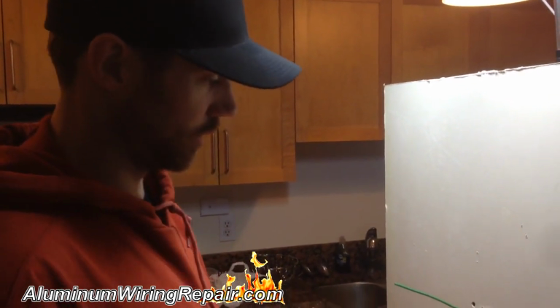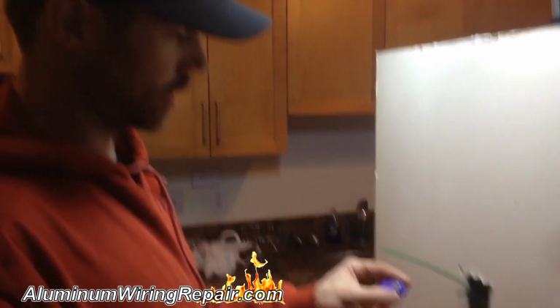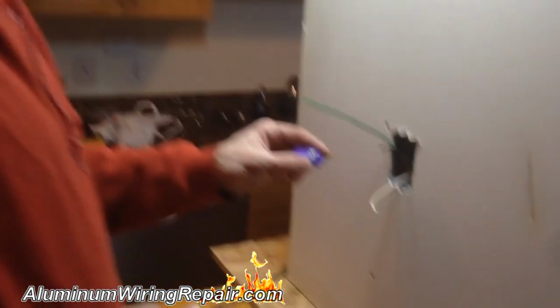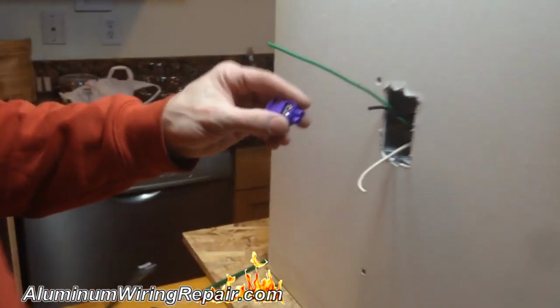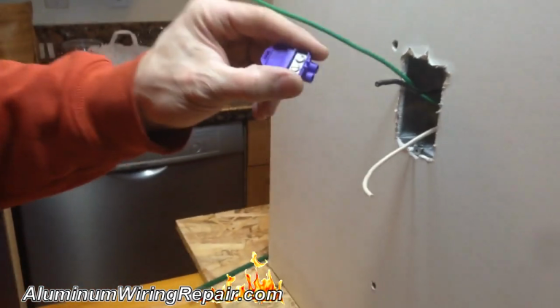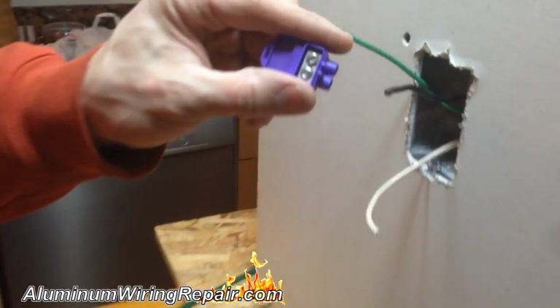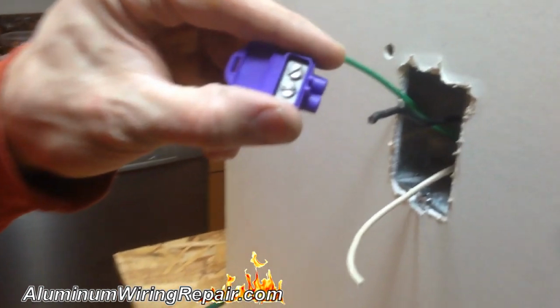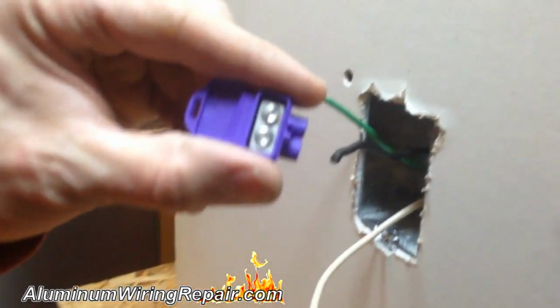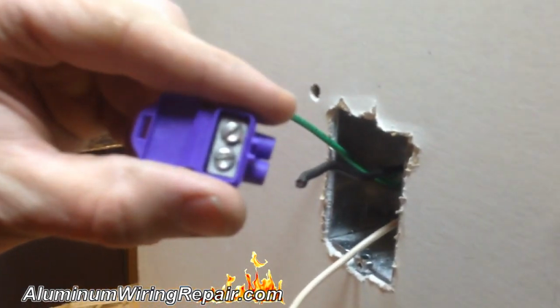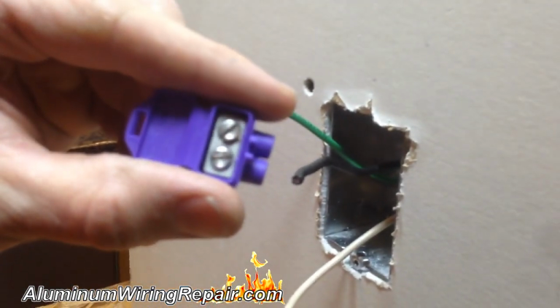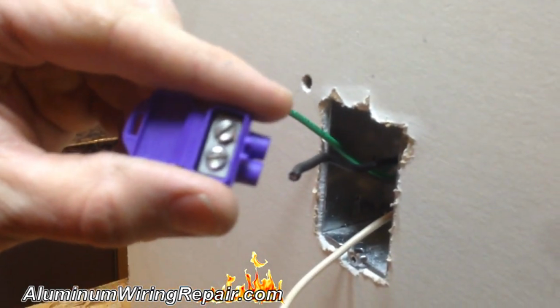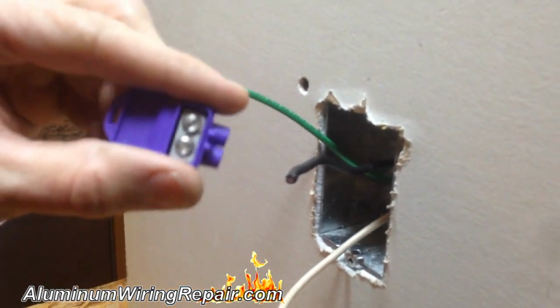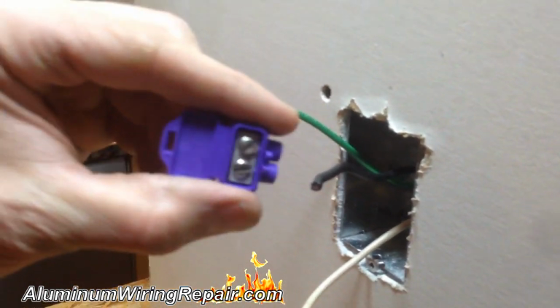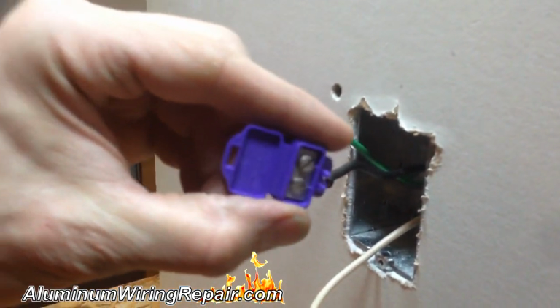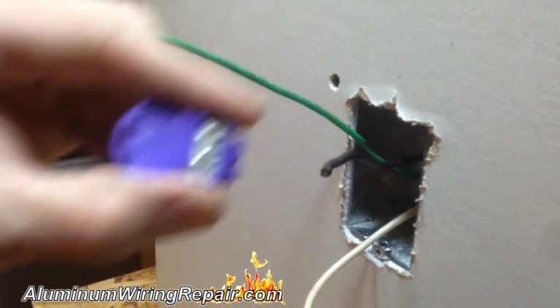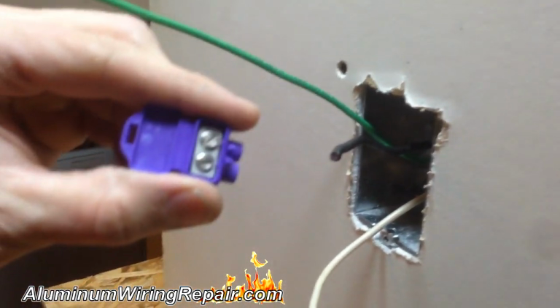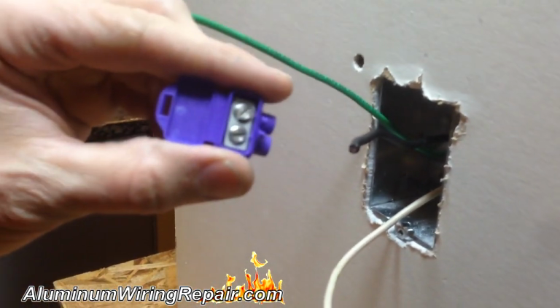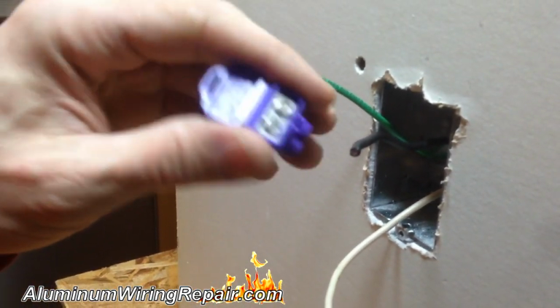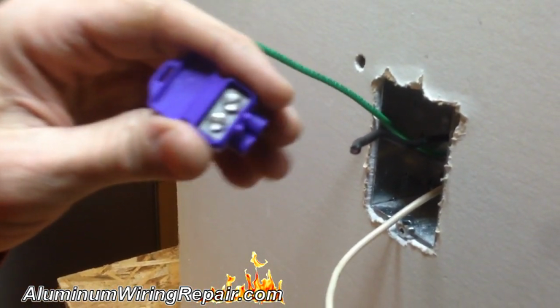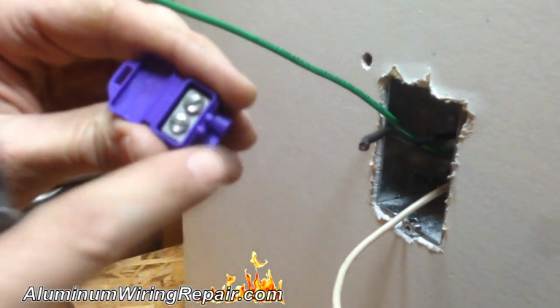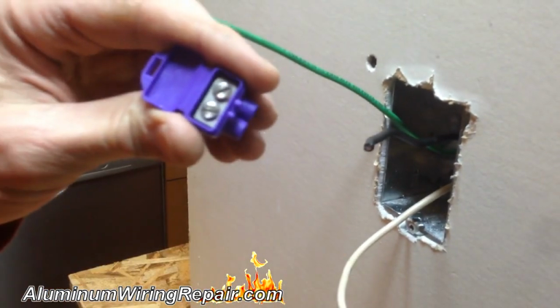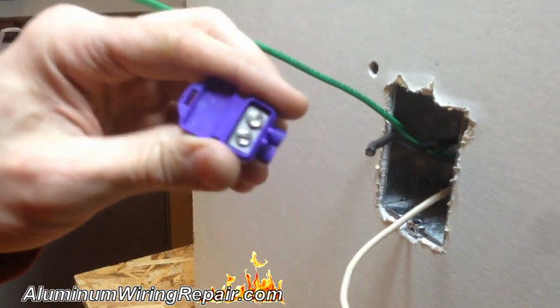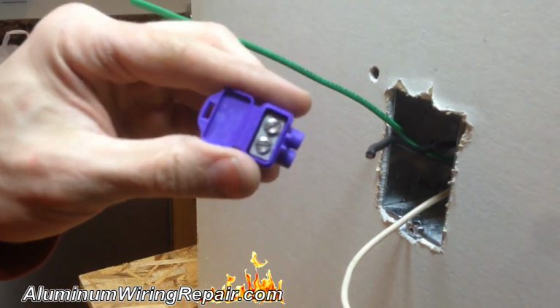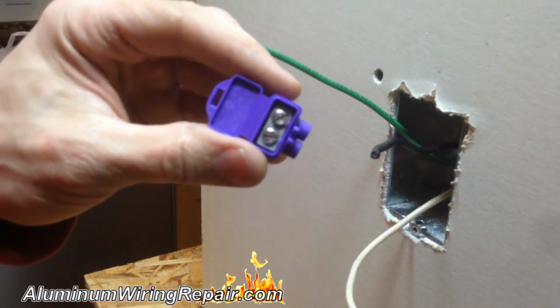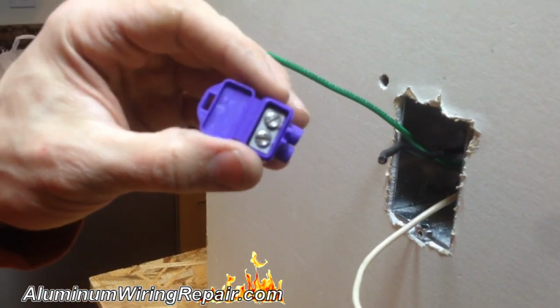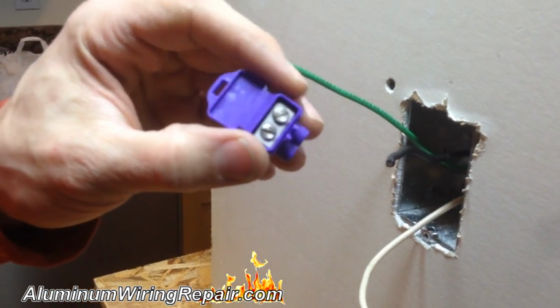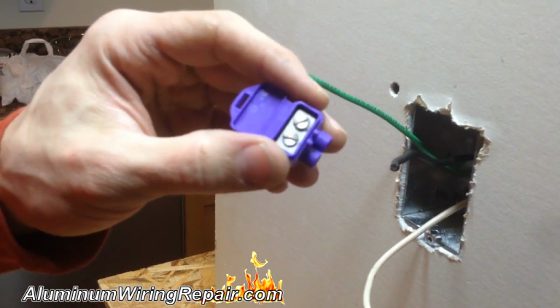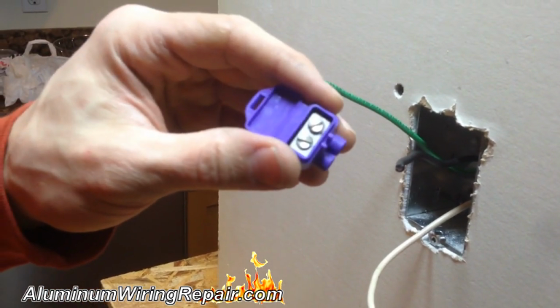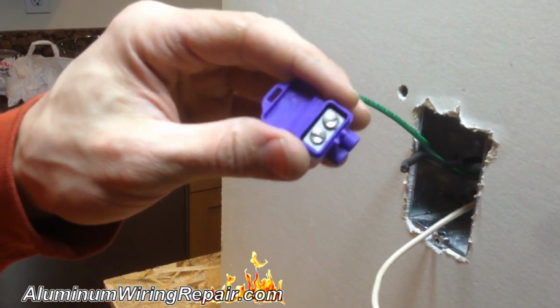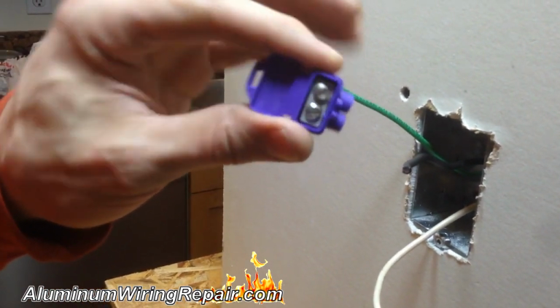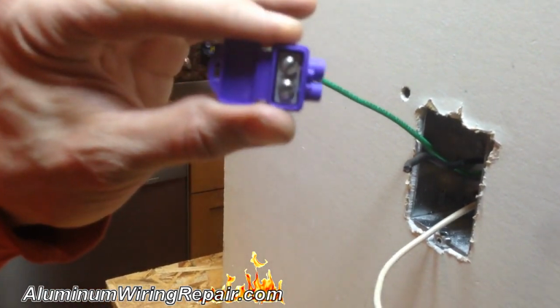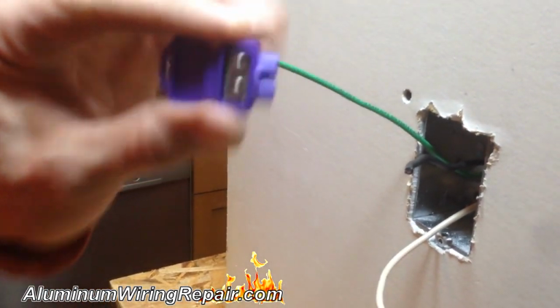For this situation you would use a two-port — one in for the aluminum and one out for the copper going to your device, which replaces the Marant.